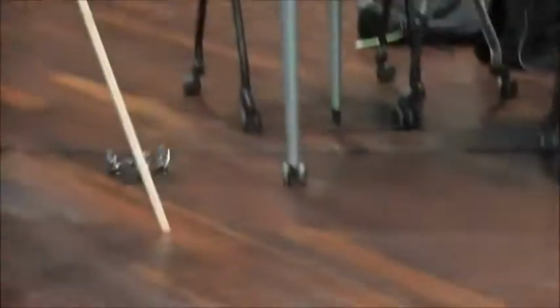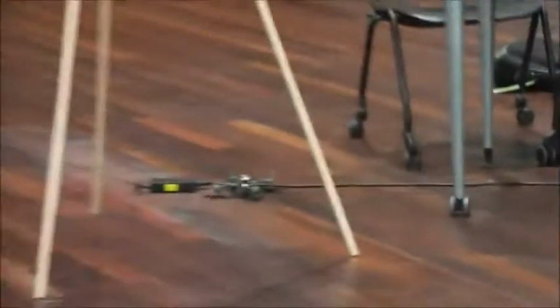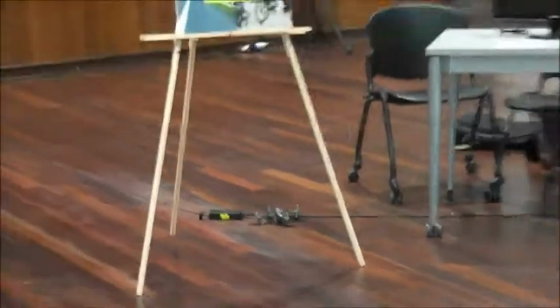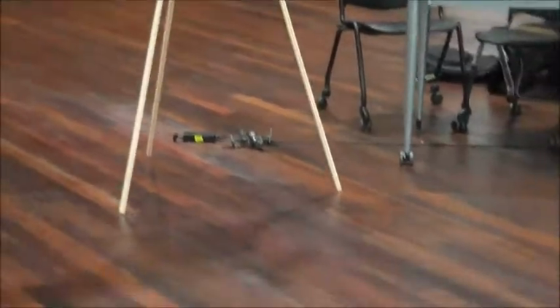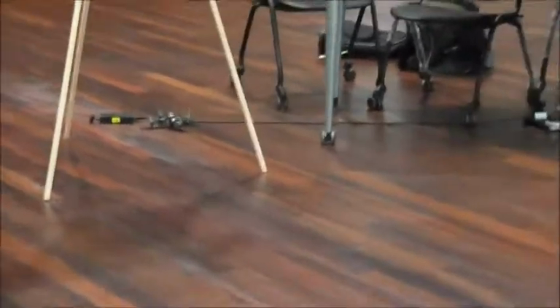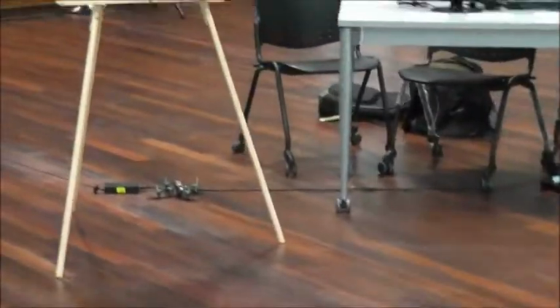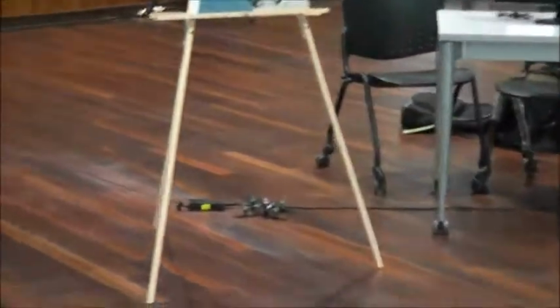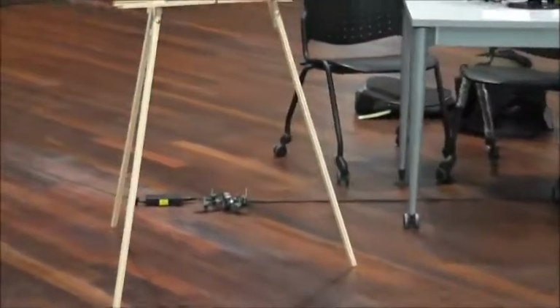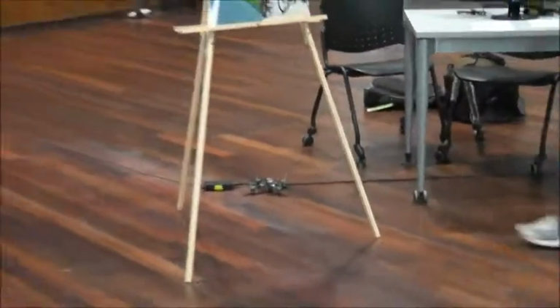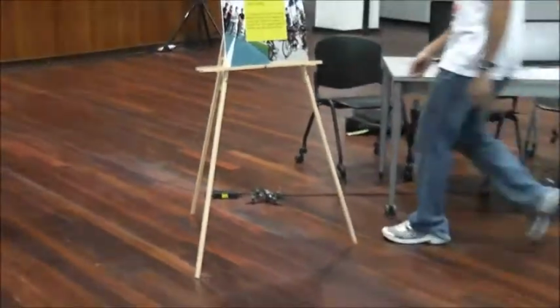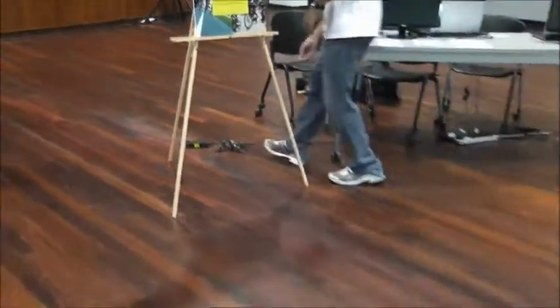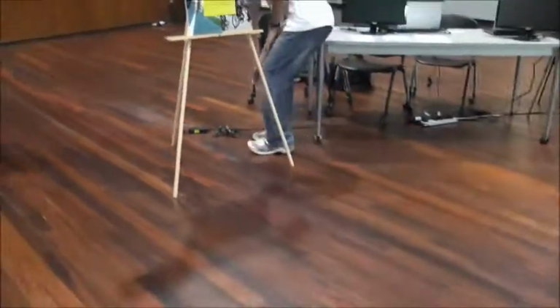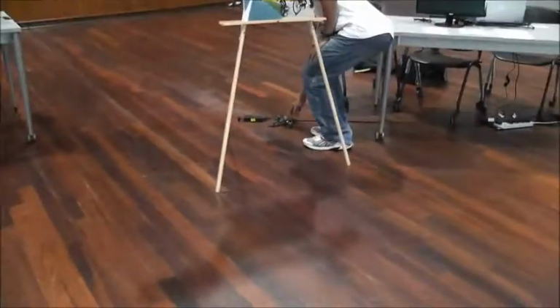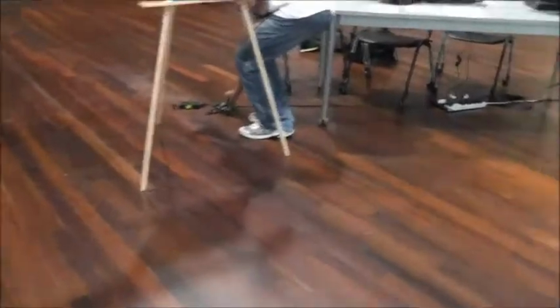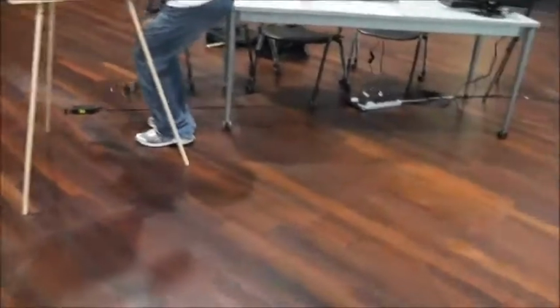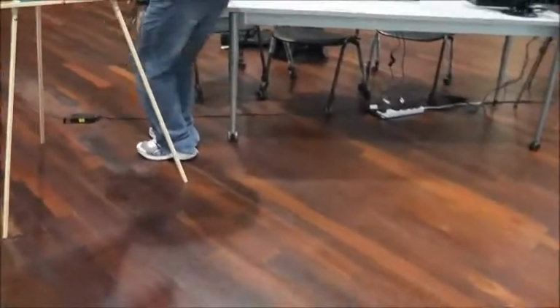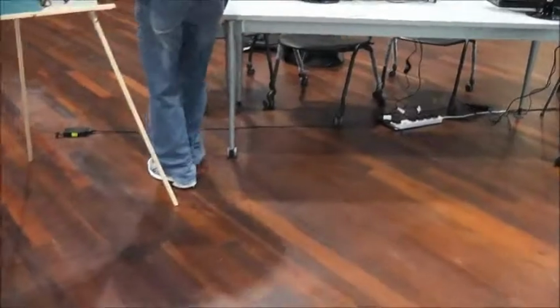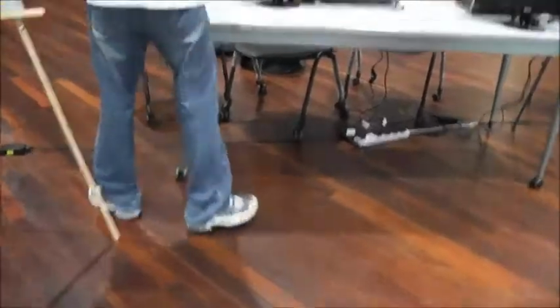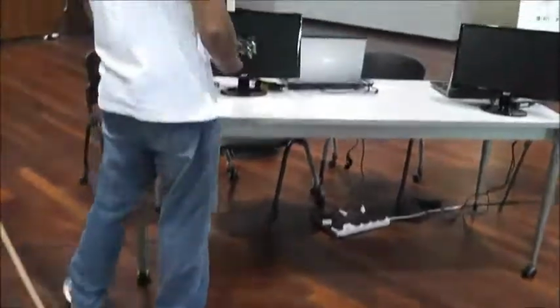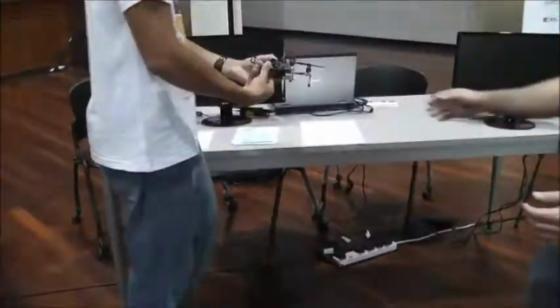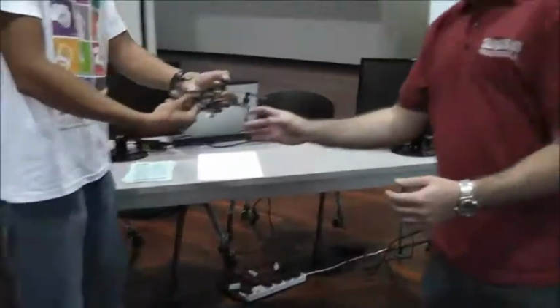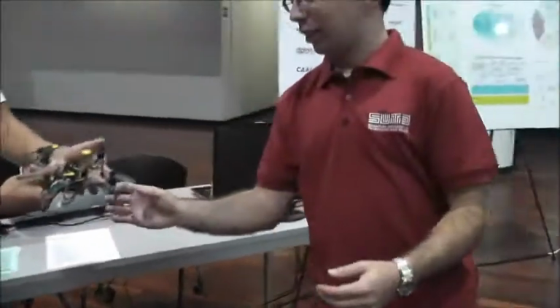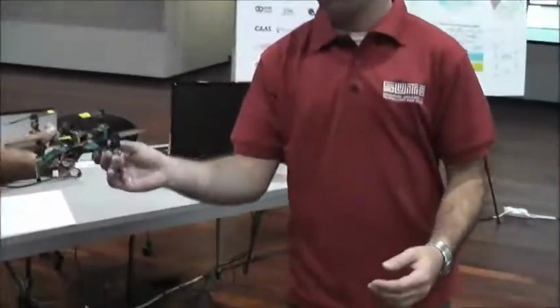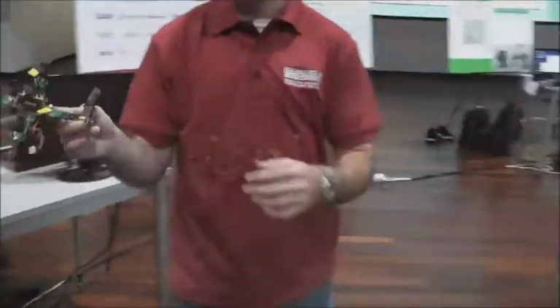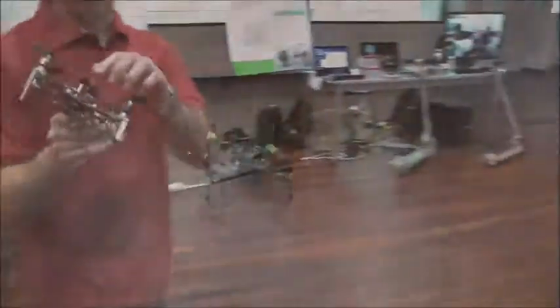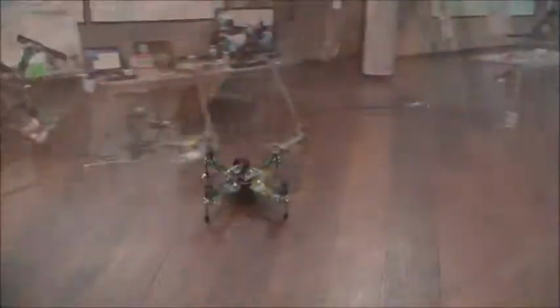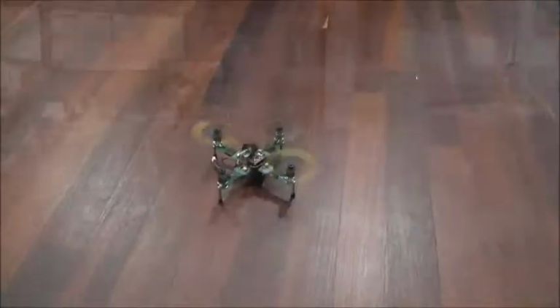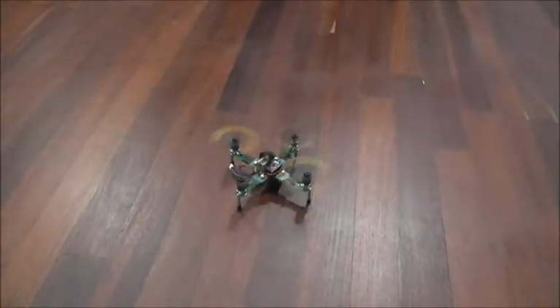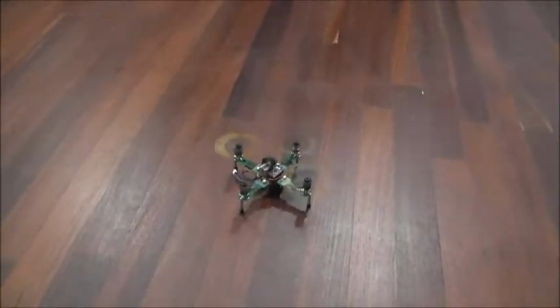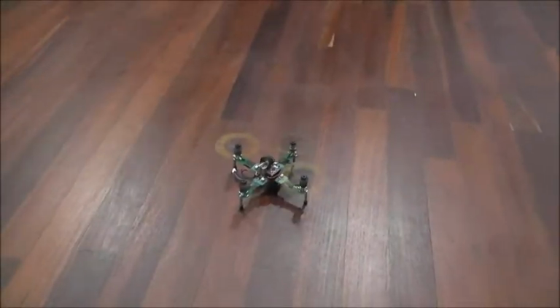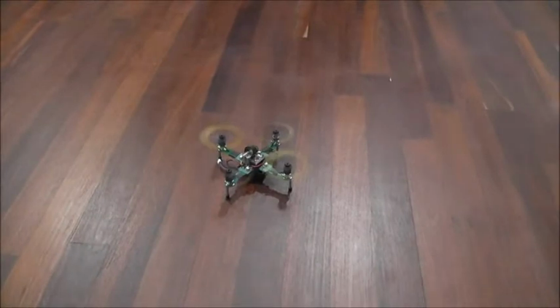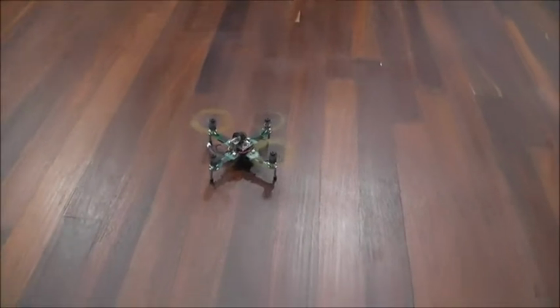Oh! What did you hit? It's itself. Oh. Okay. It's gonna fly right into your face. It's okay.